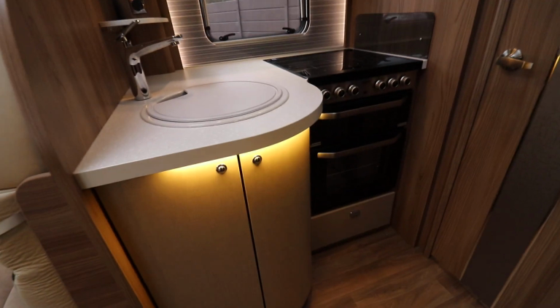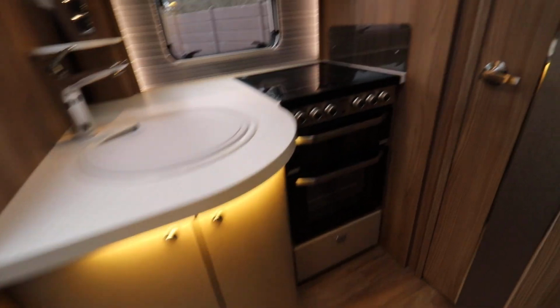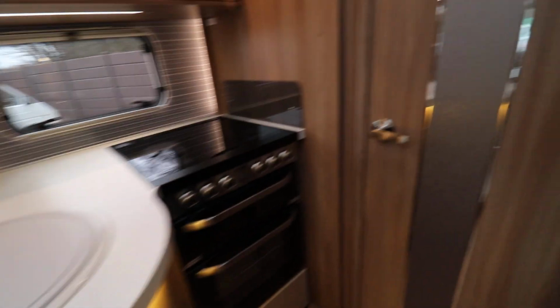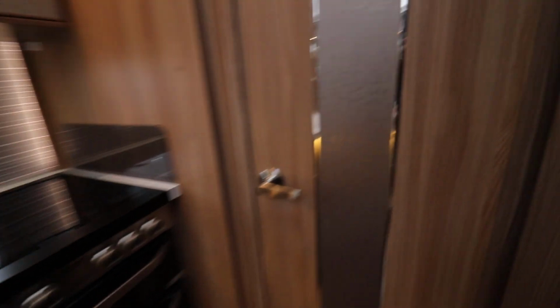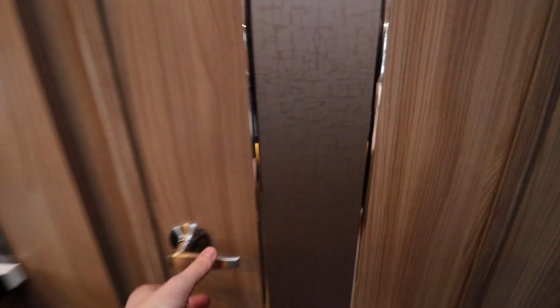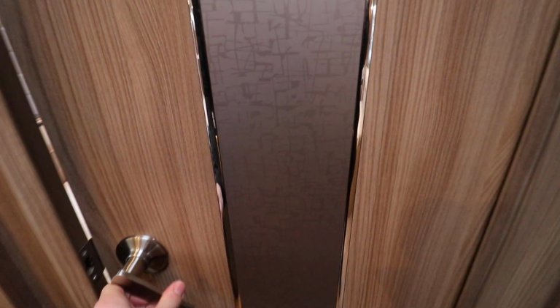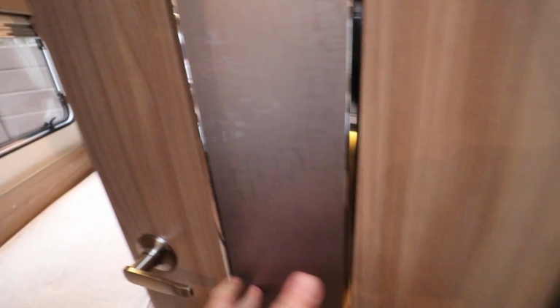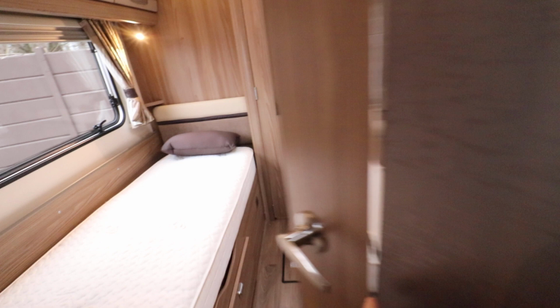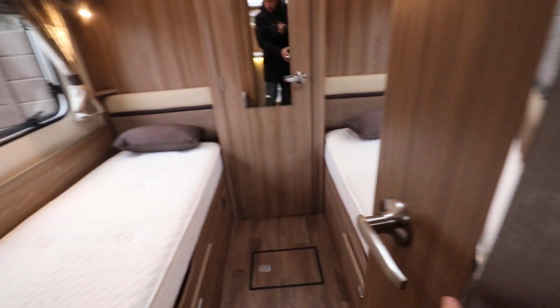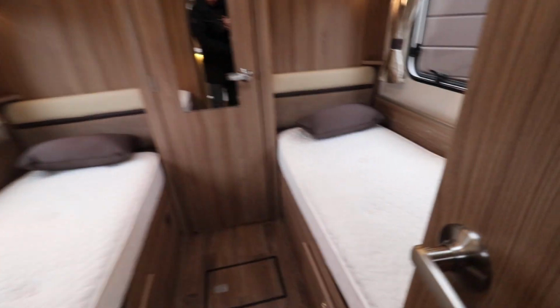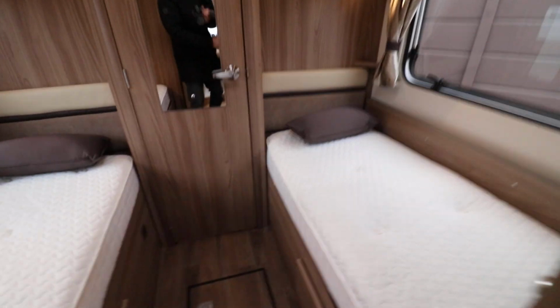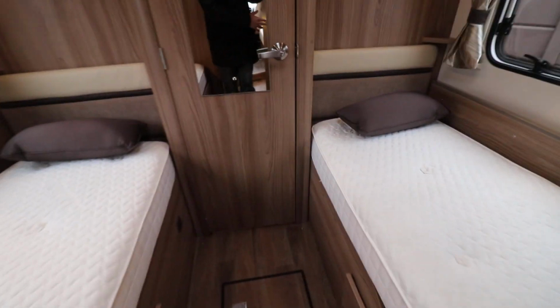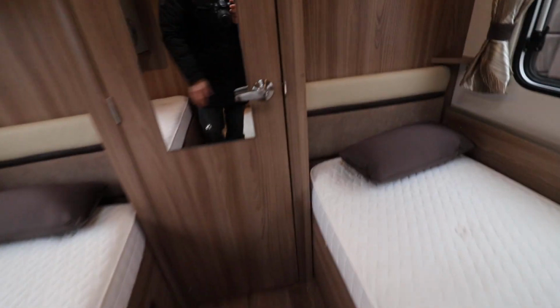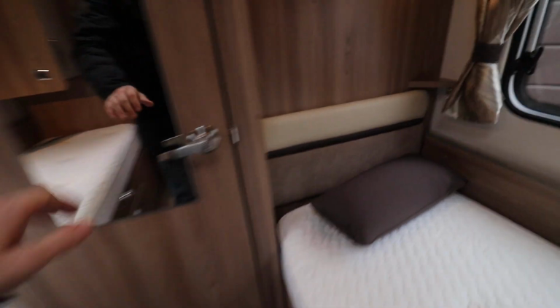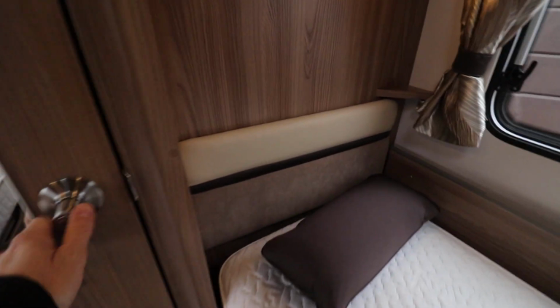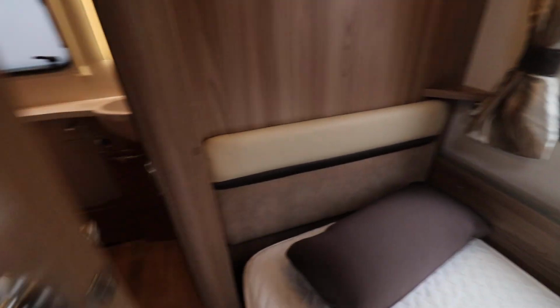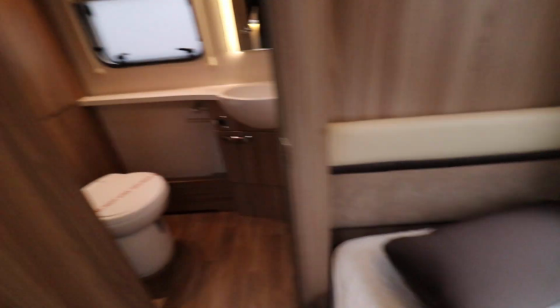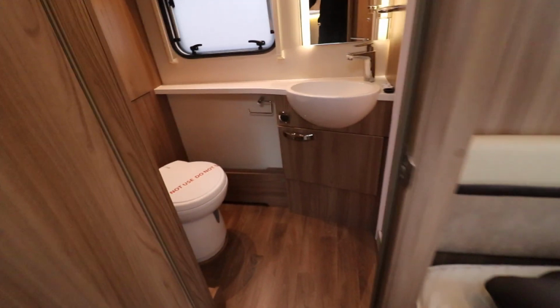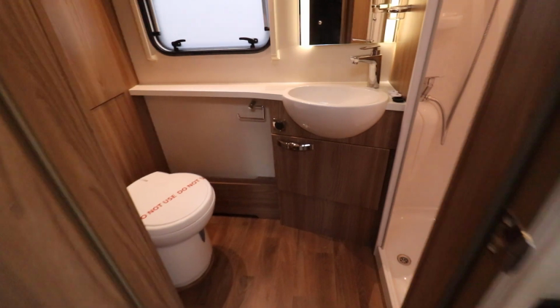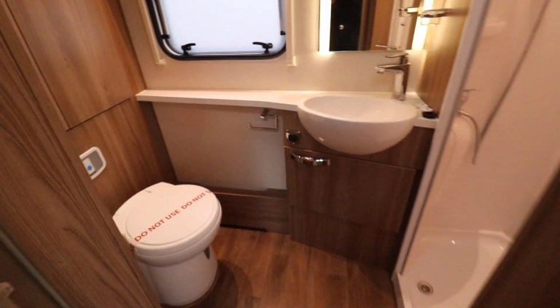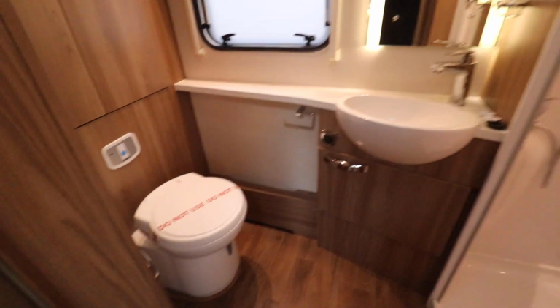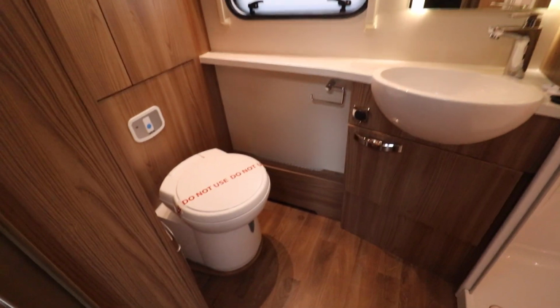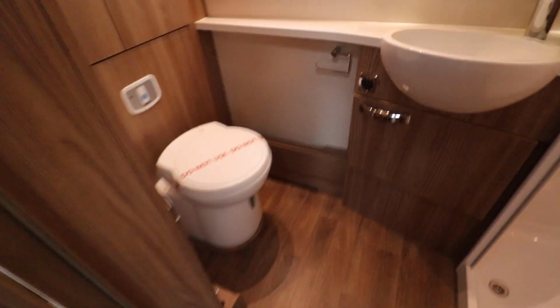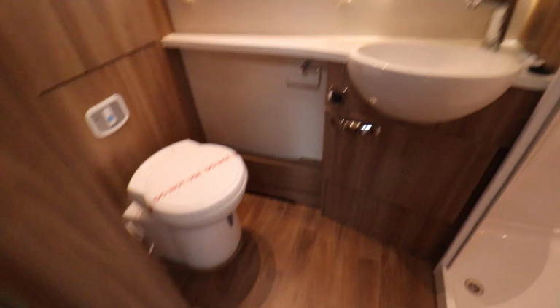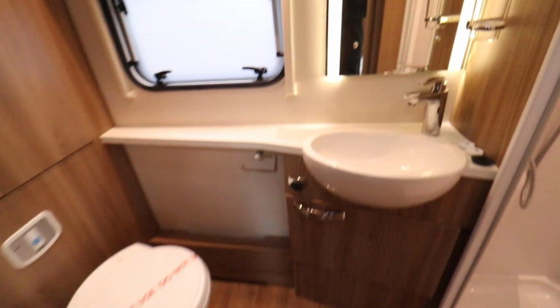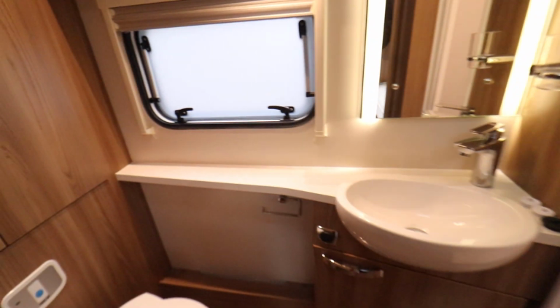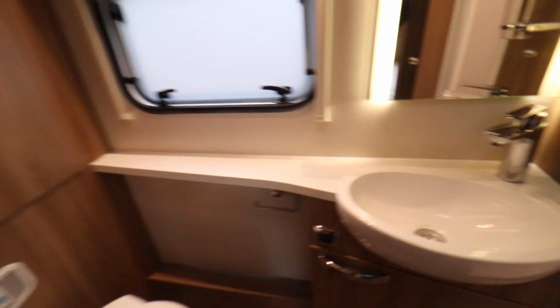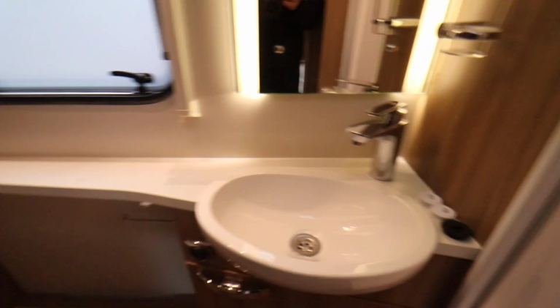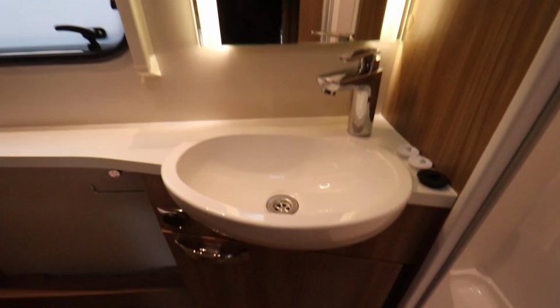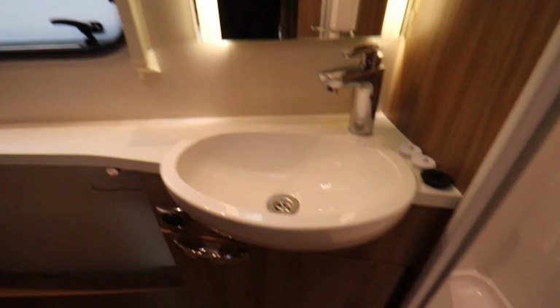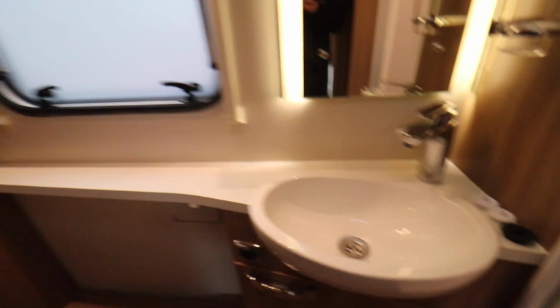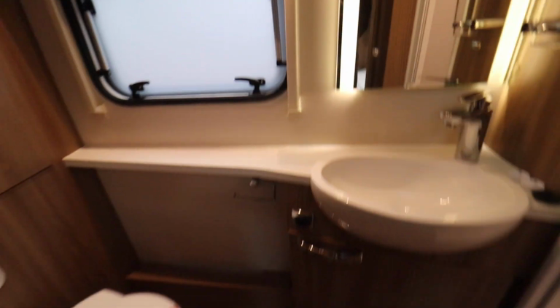We'll just go straight through into the rear of the motorhome to start with. We've got the two single beds in here, straight into the washroom. It's a lovely clean and tidy washroom — everything's in really good condition.